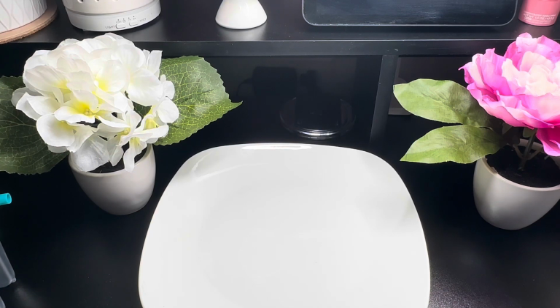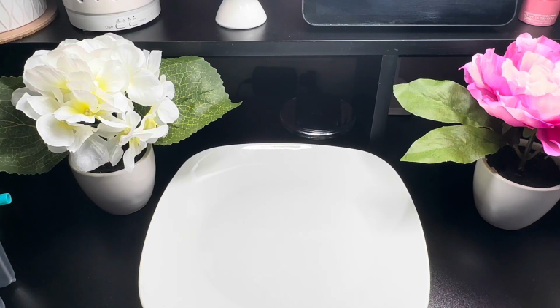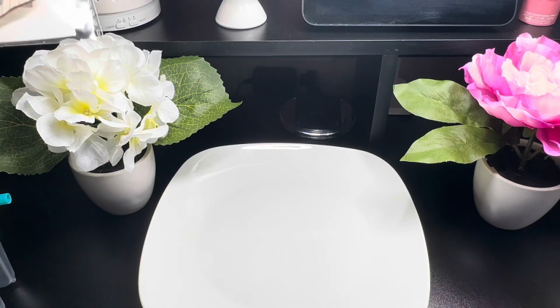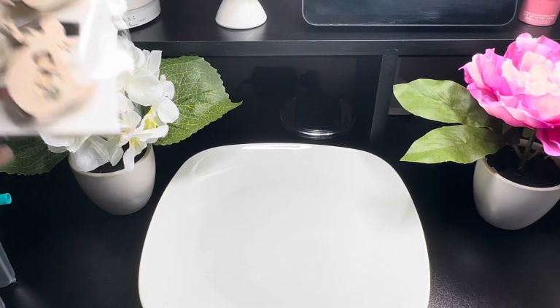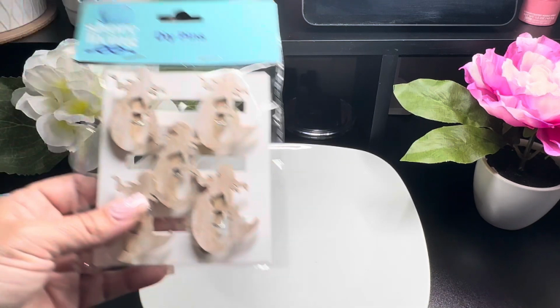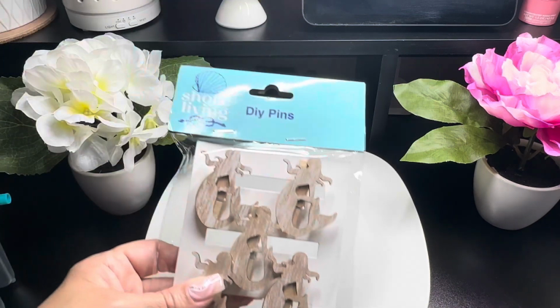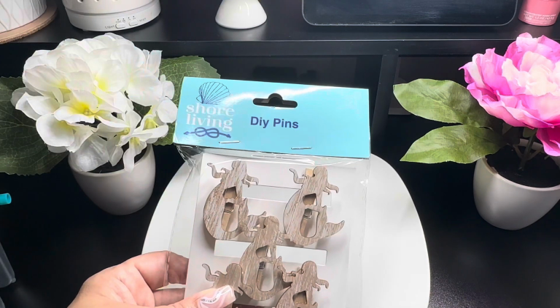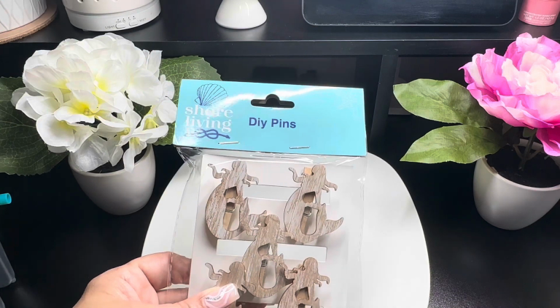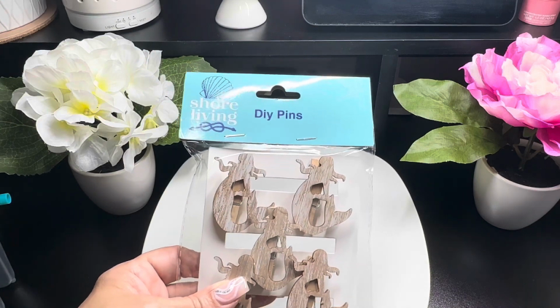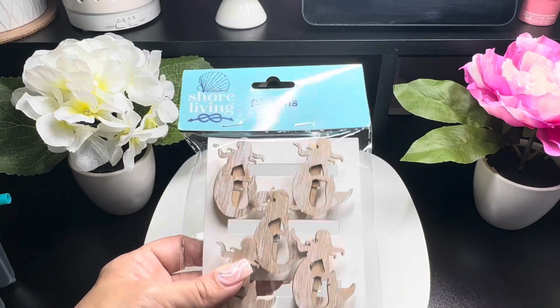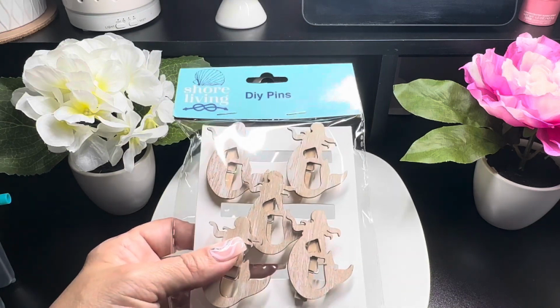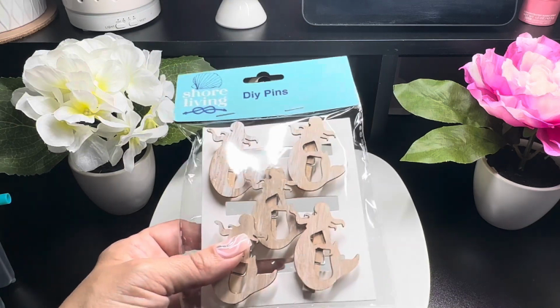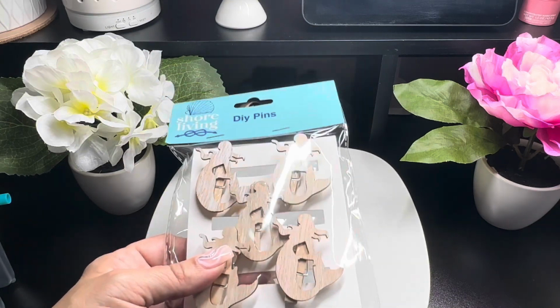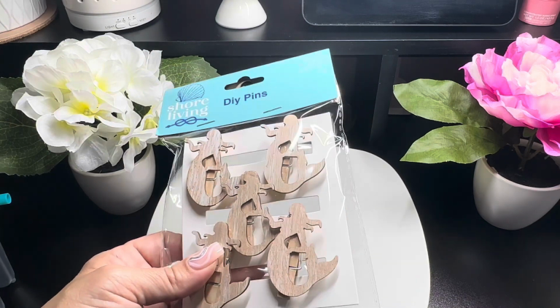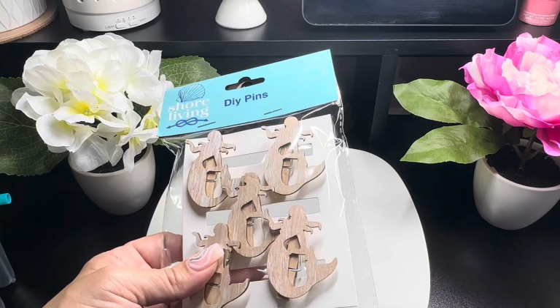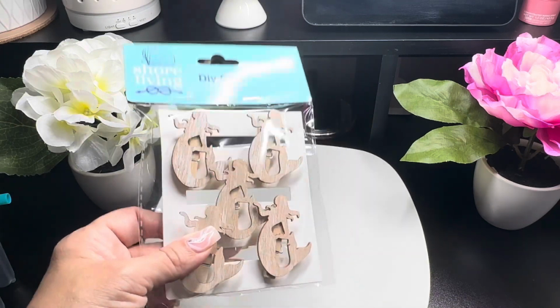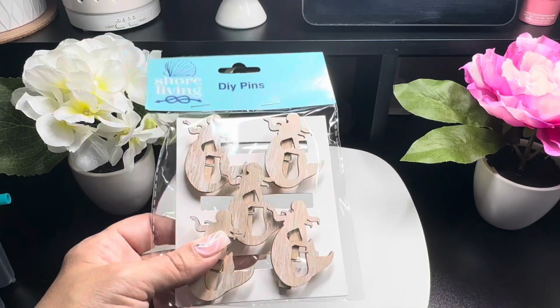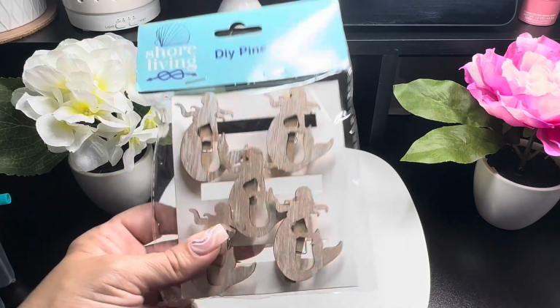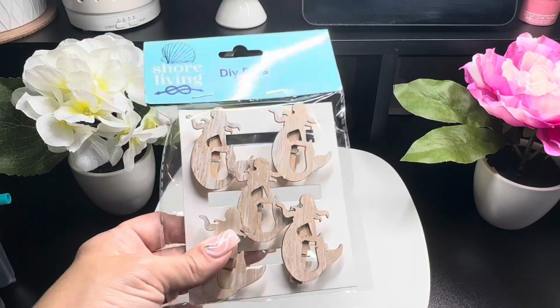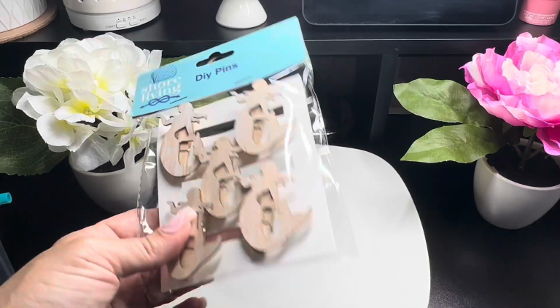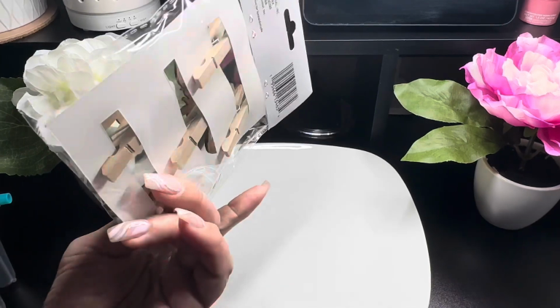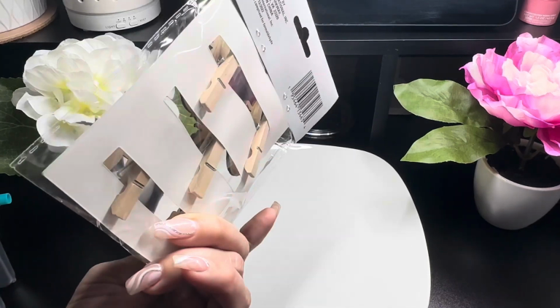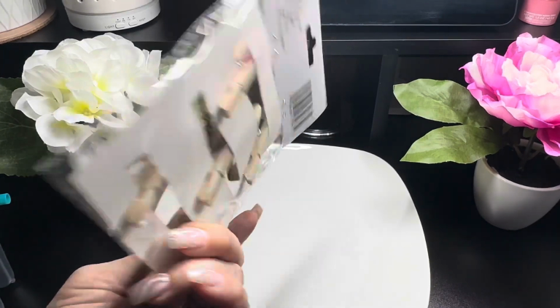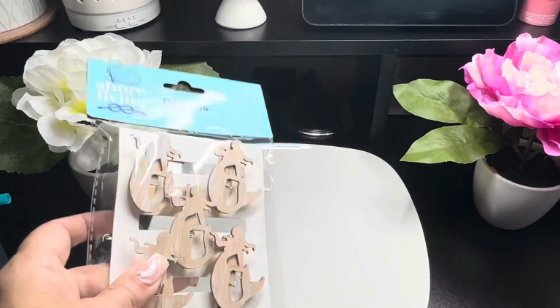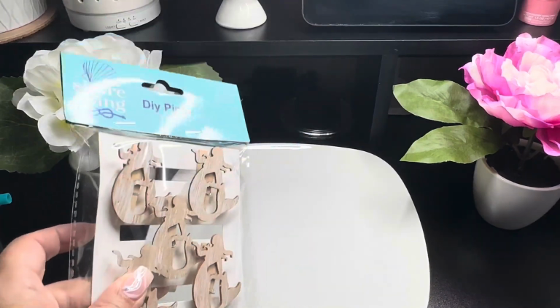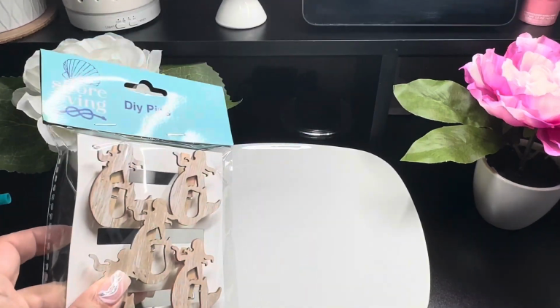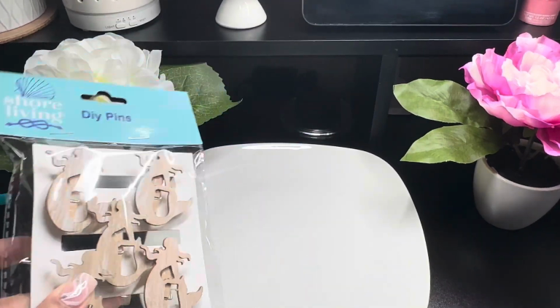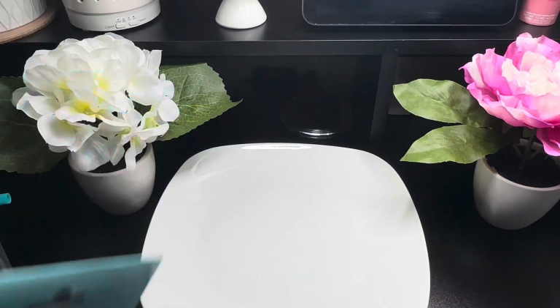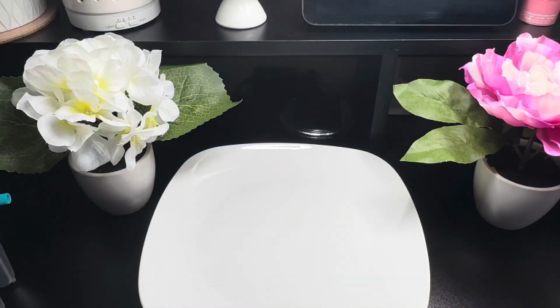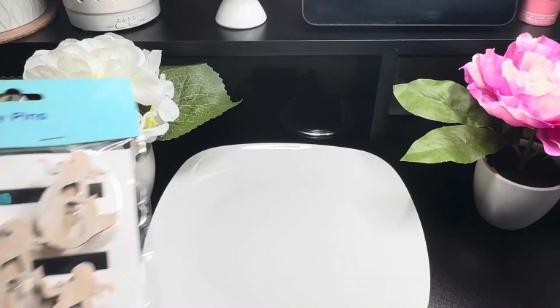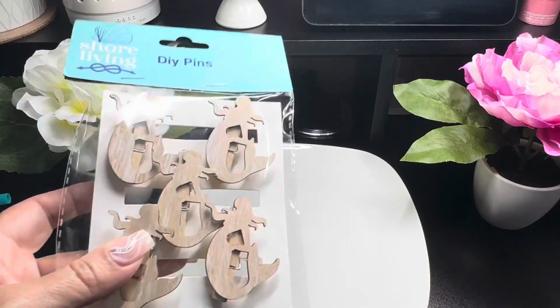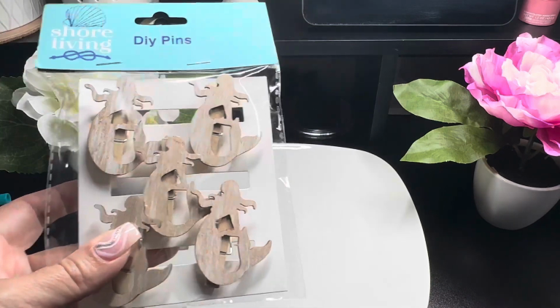I picked up a pack of these Shore Living DIY paints — these are cute little mermaid crafts. You can paint them or leave them as they are.